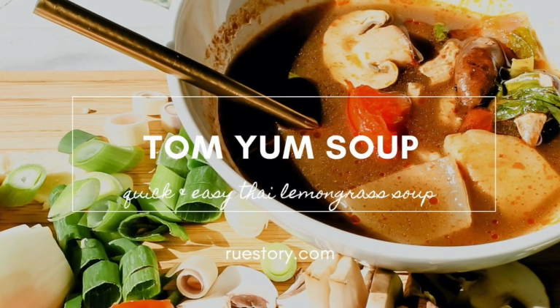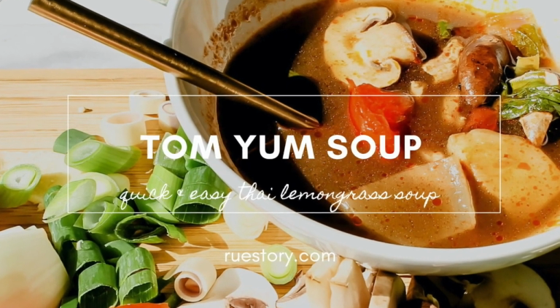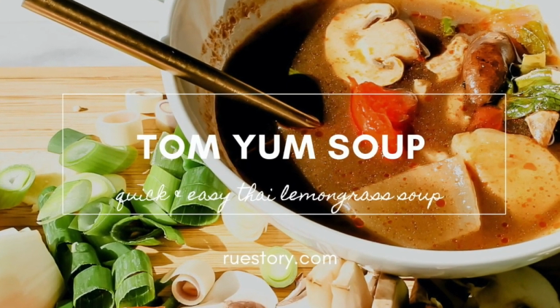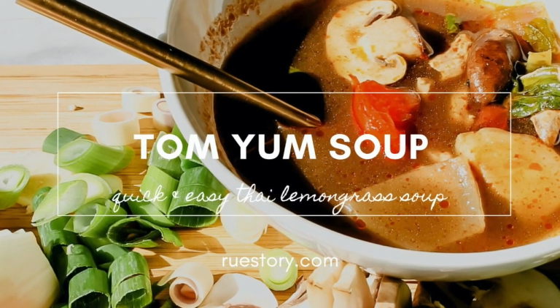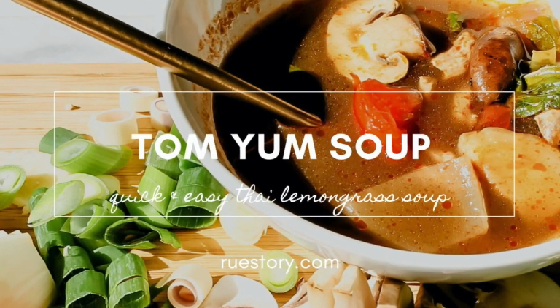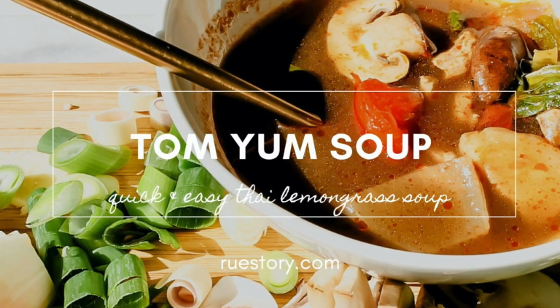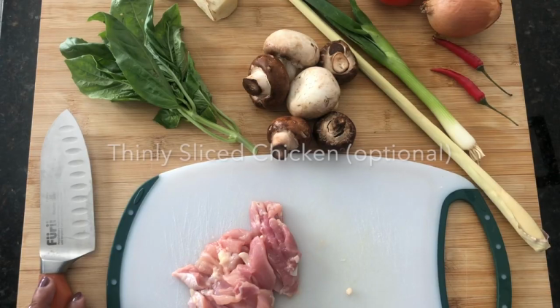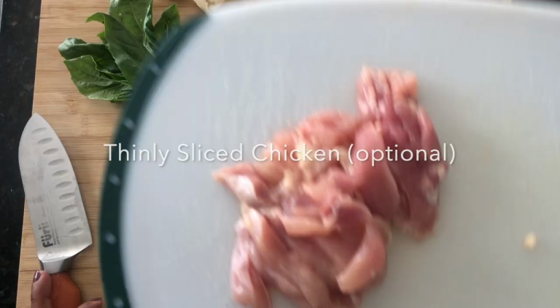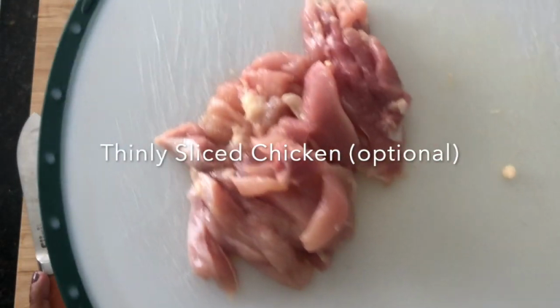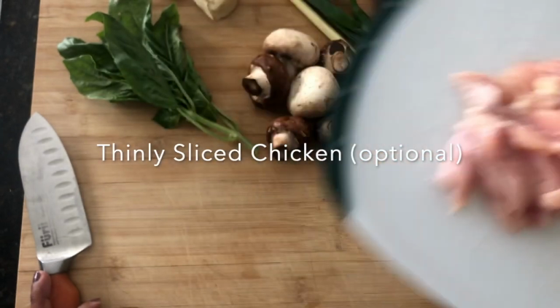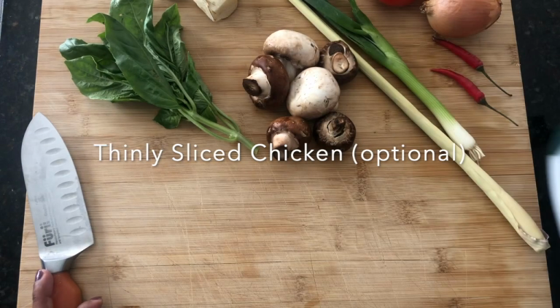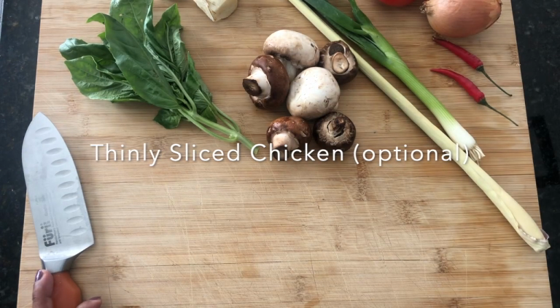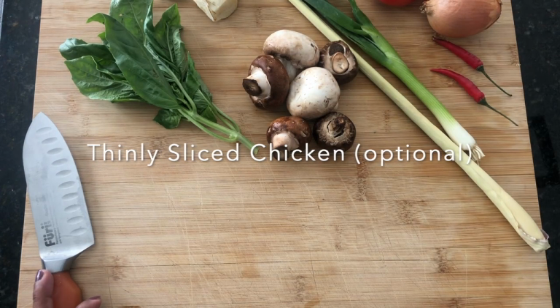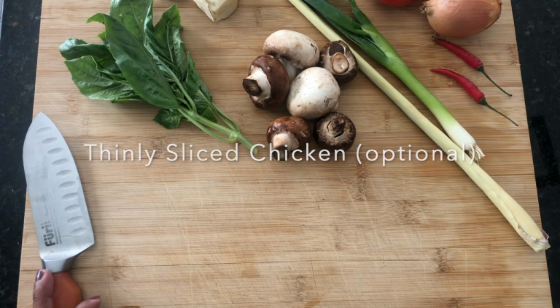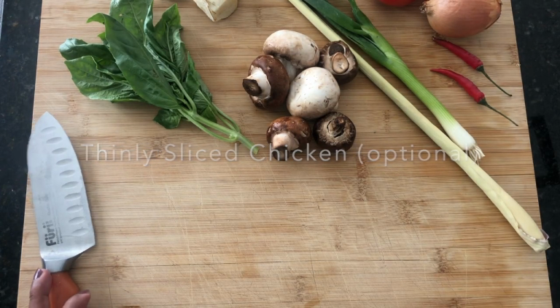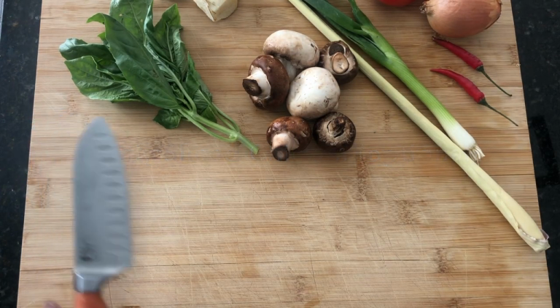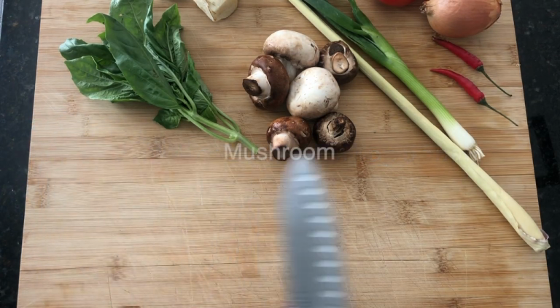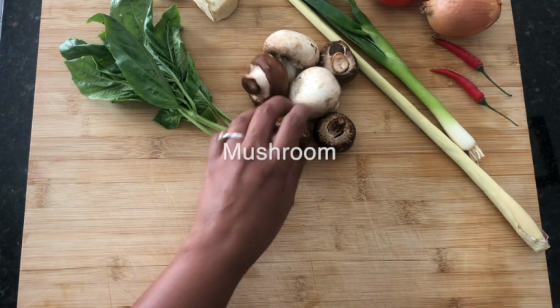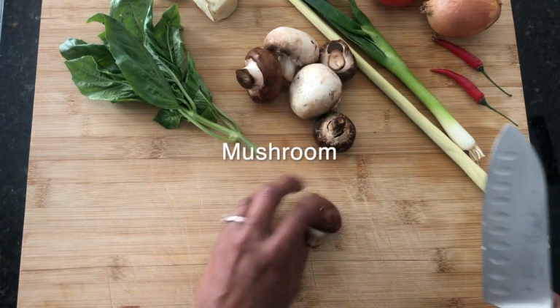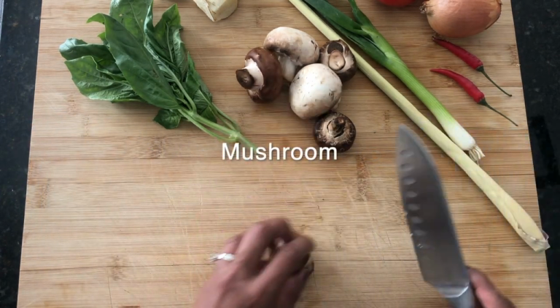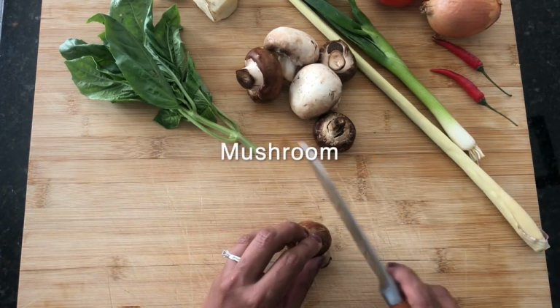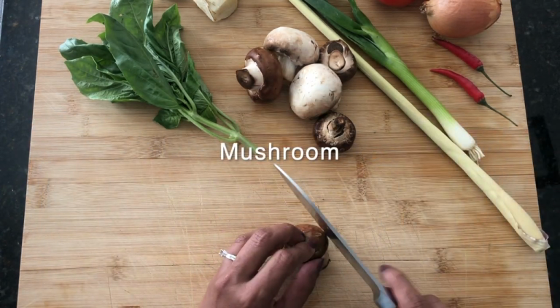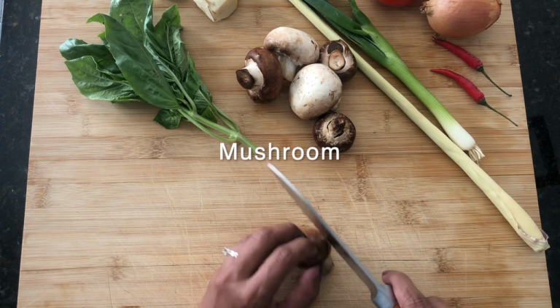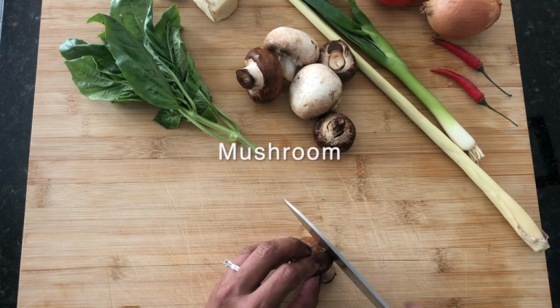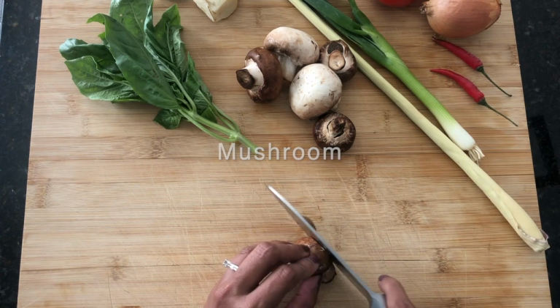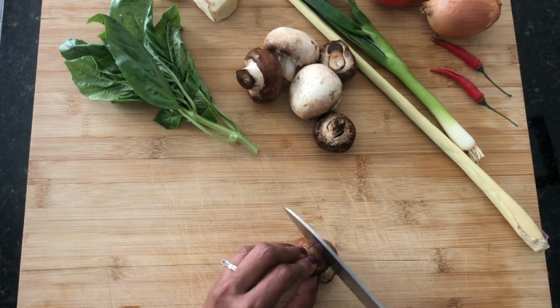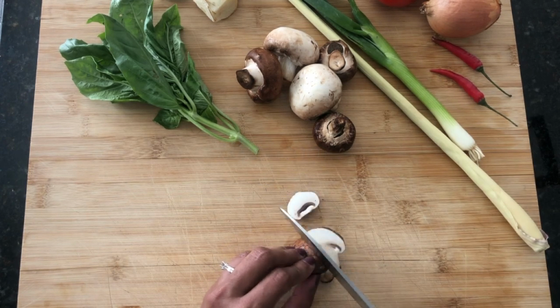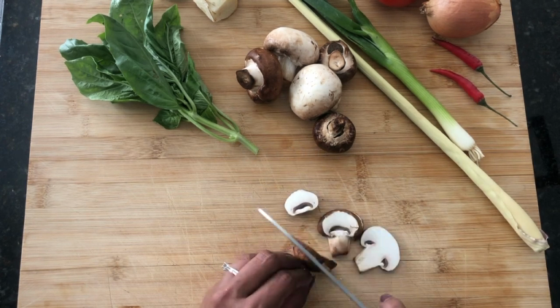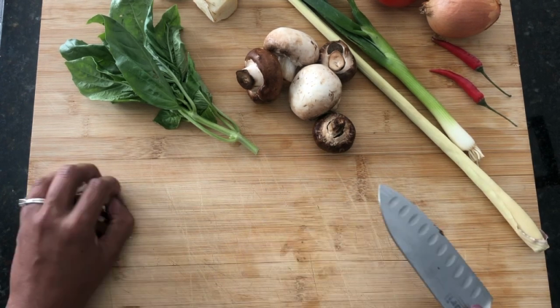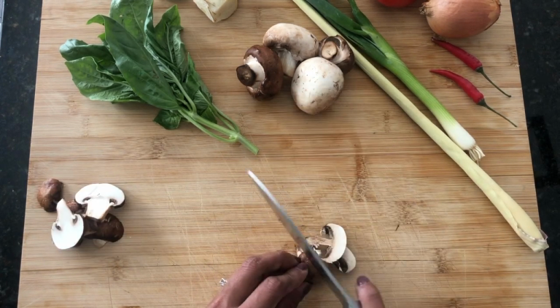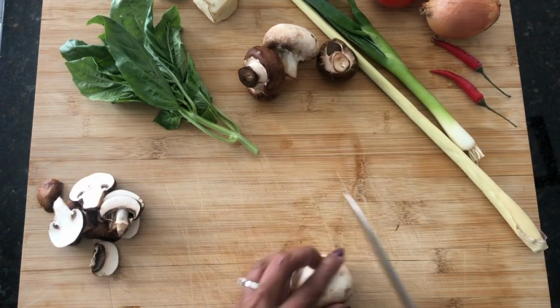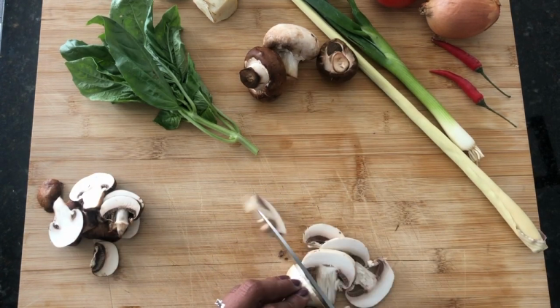Hello friends! This is another quick and easy recipe. So I'm making Tom Yum soup here. You can switch up the ingredients for whatever you like, but there's a few key ones that I want to point out that will be perfecting Tom Yum.